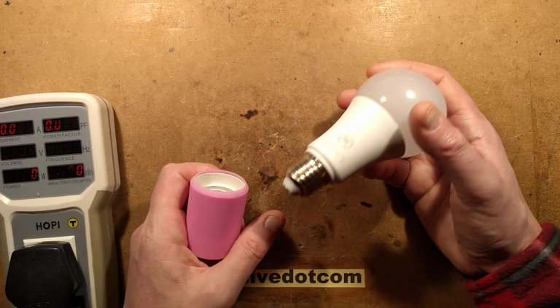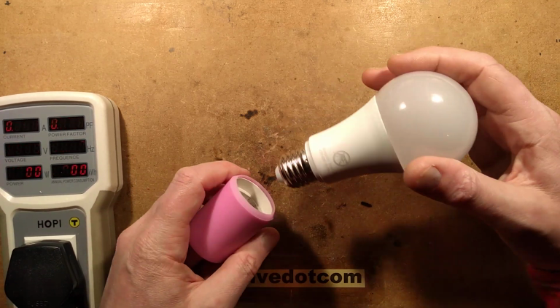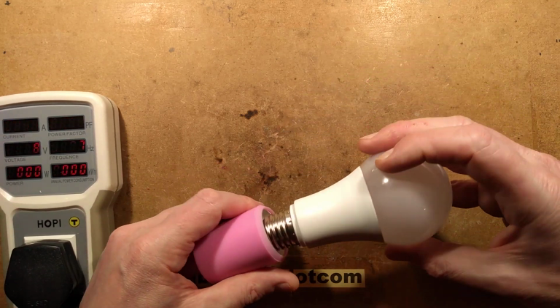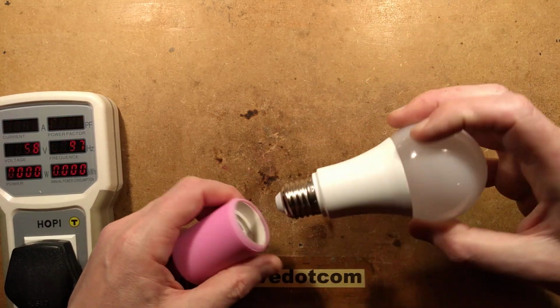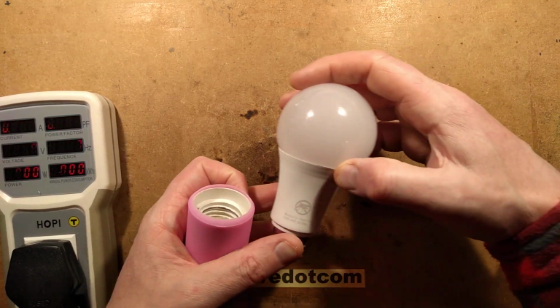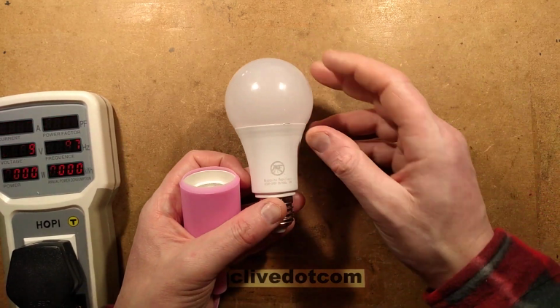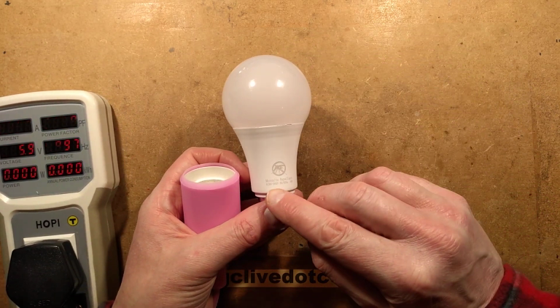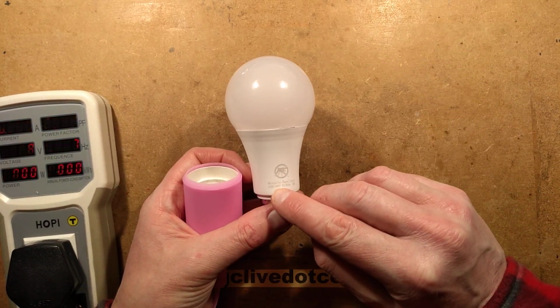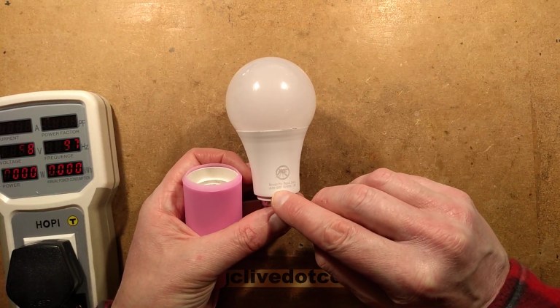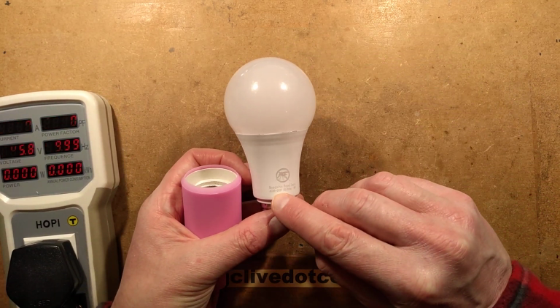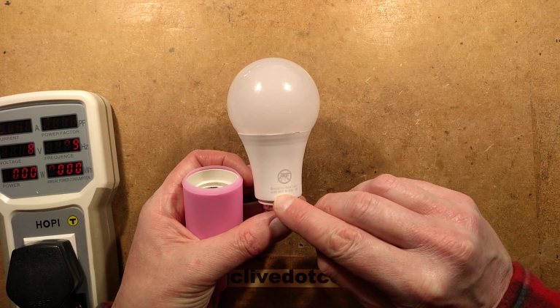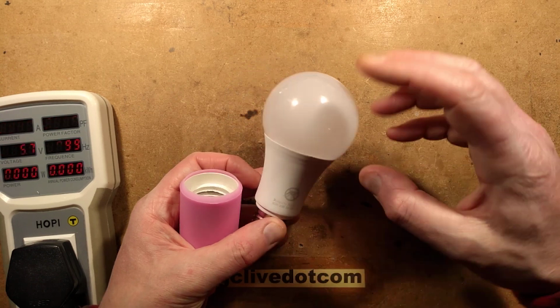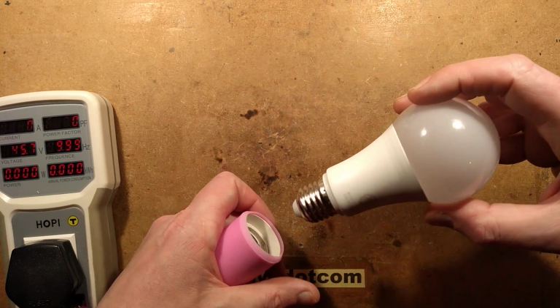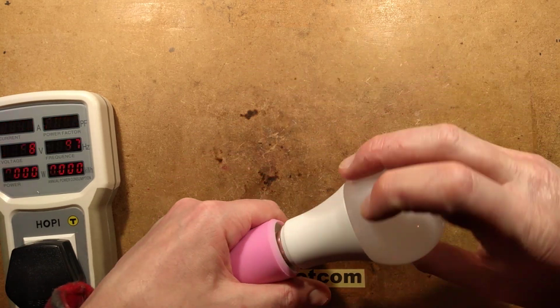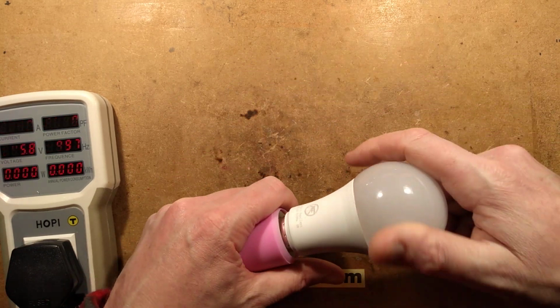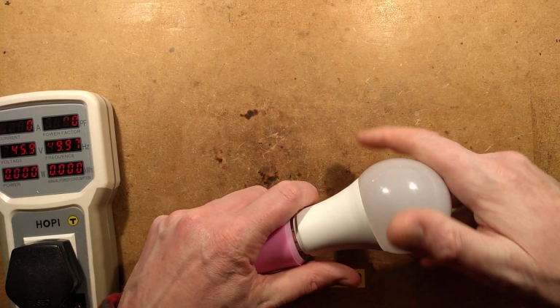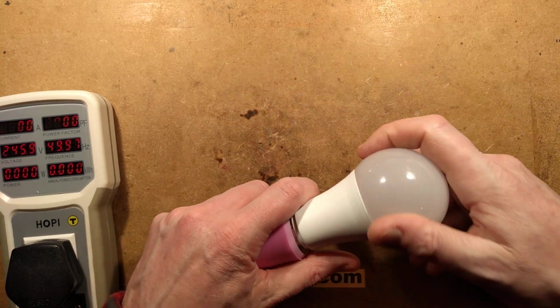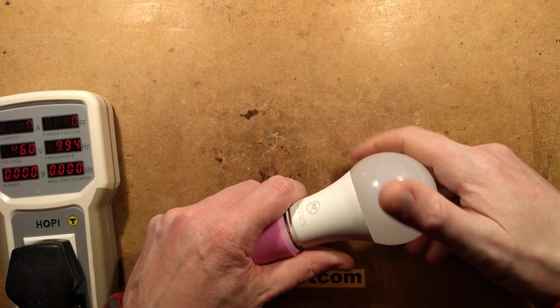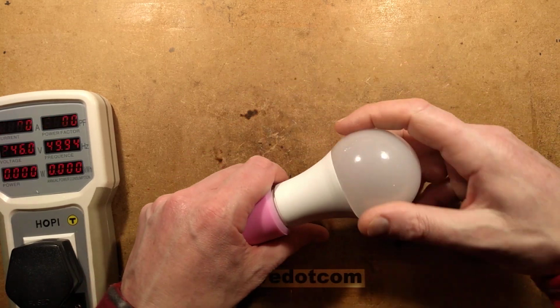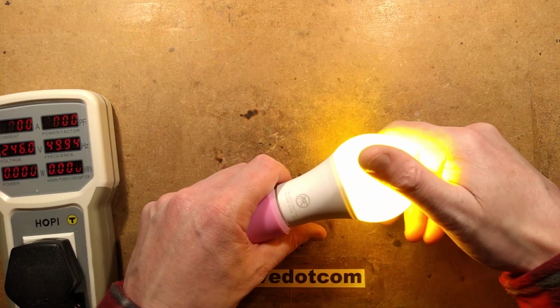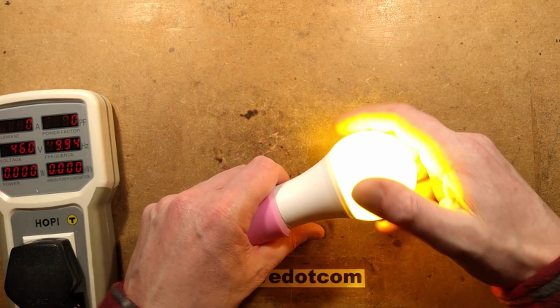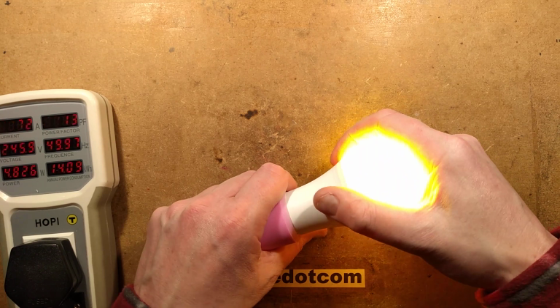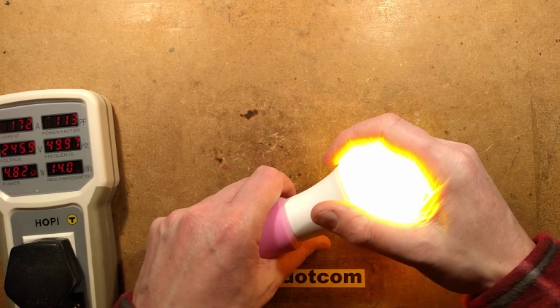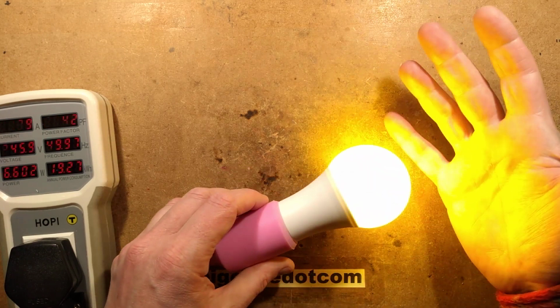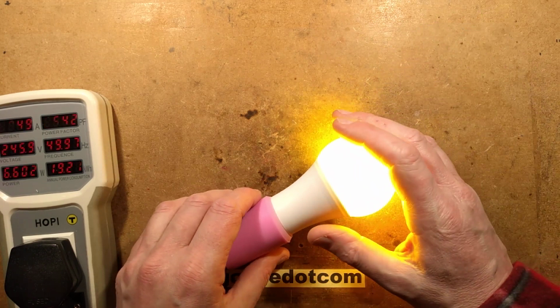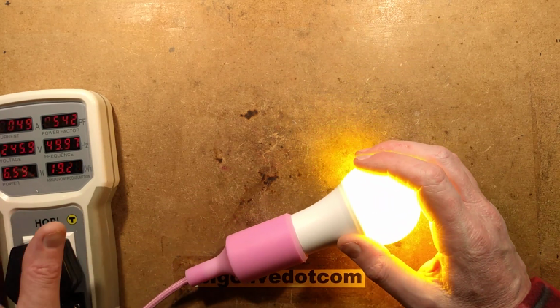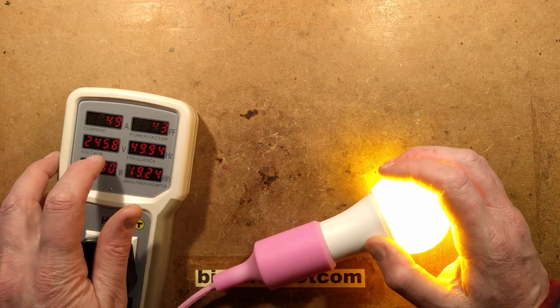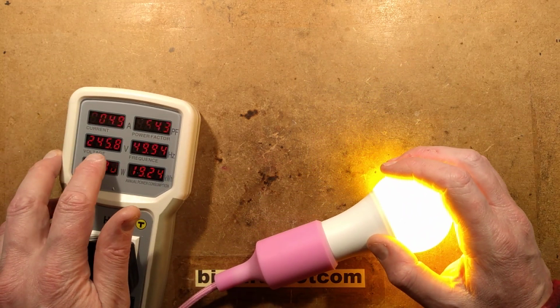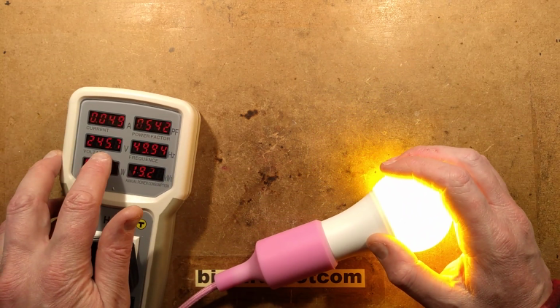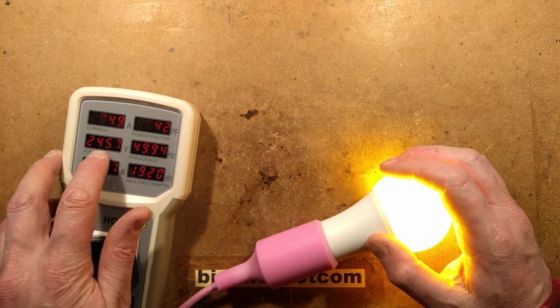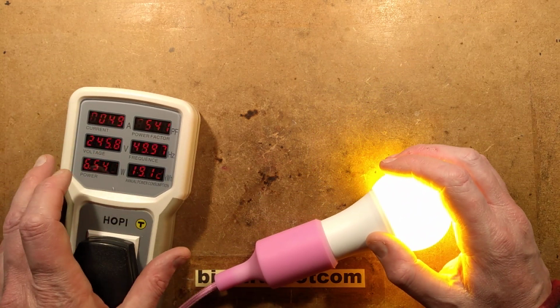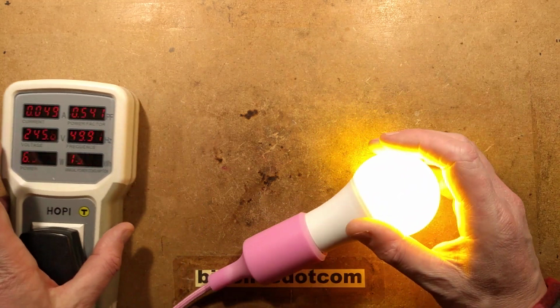So this lamp - I'll plug it in. It is rated for 86 to 265 volts, which is good because in Japan their voltage is typically 100 volts. And here, at the moment, it is 245.7 or 8 volts.